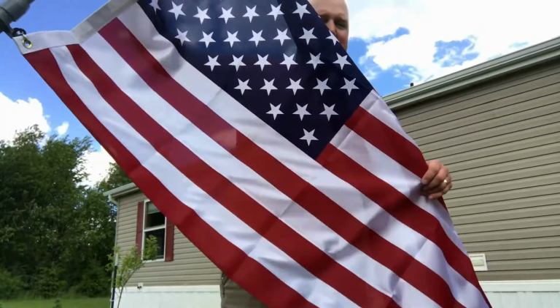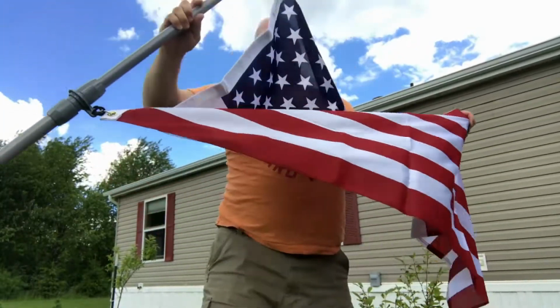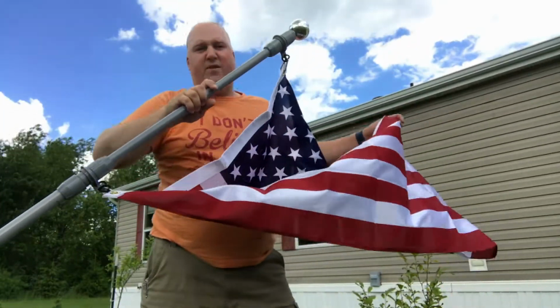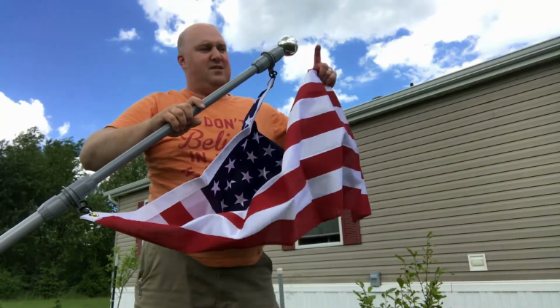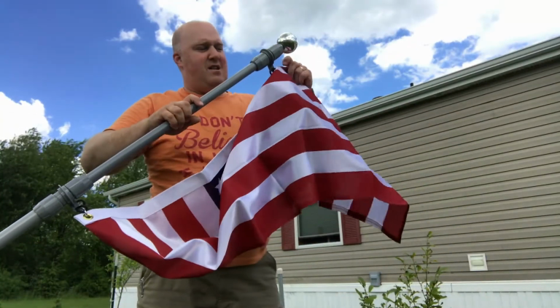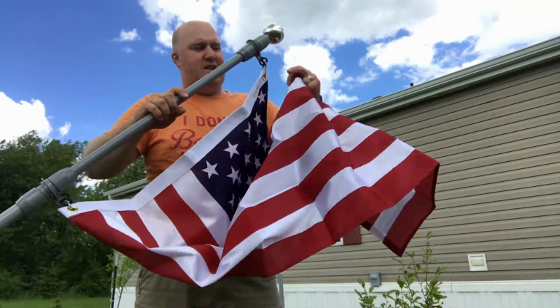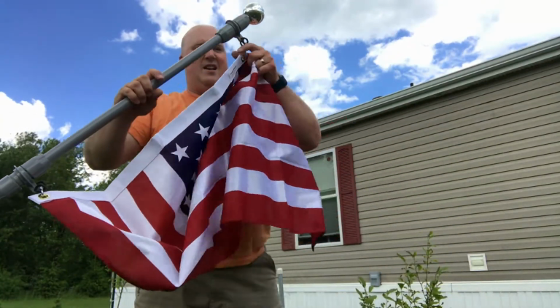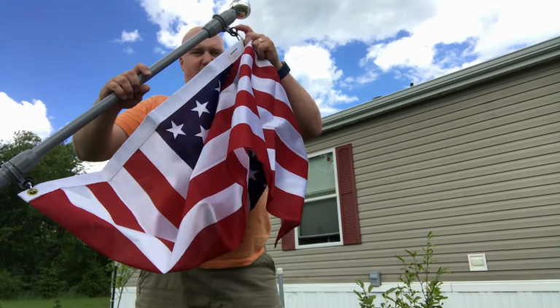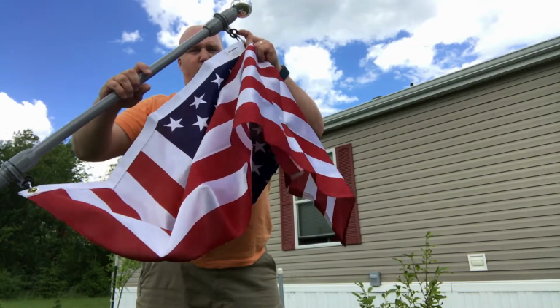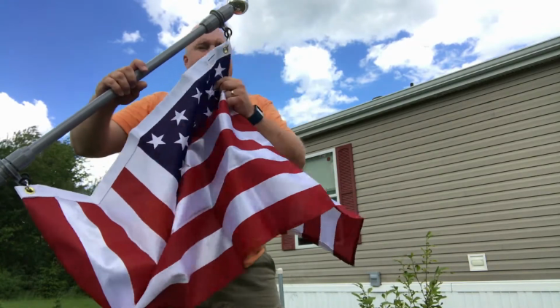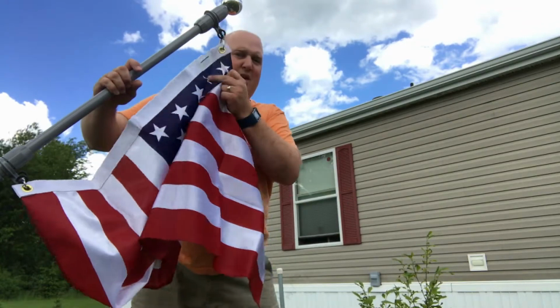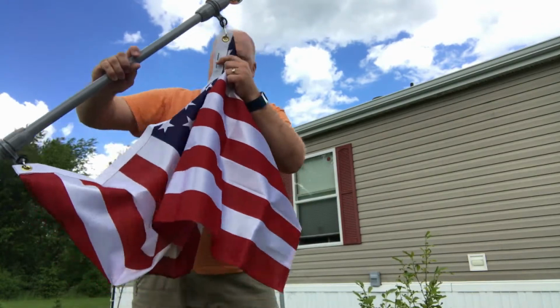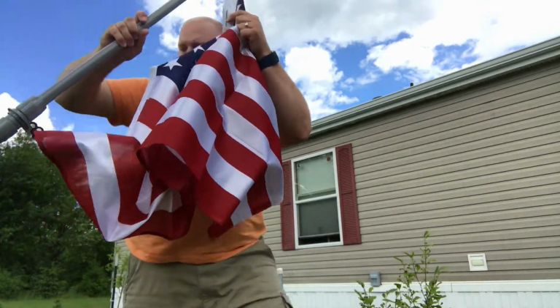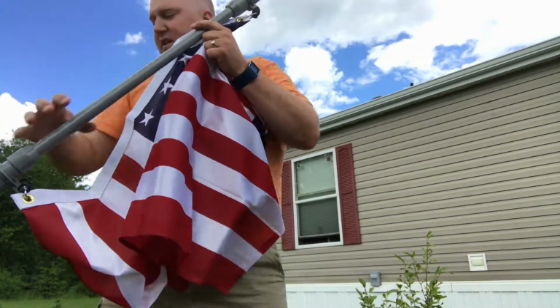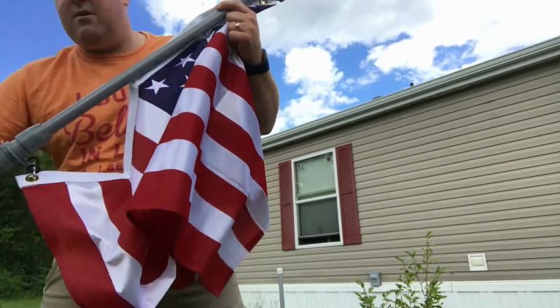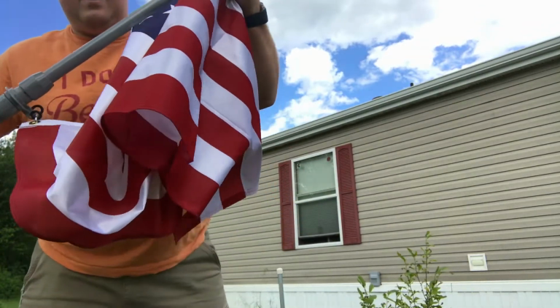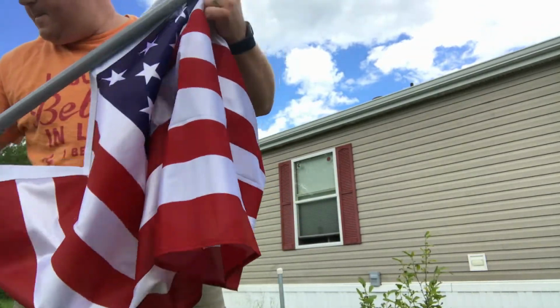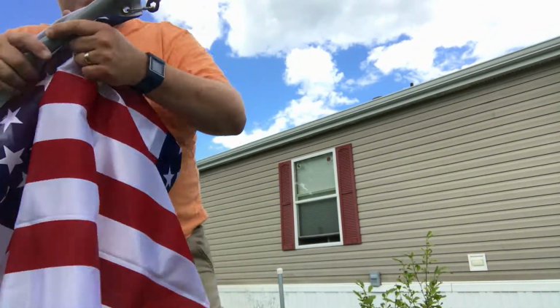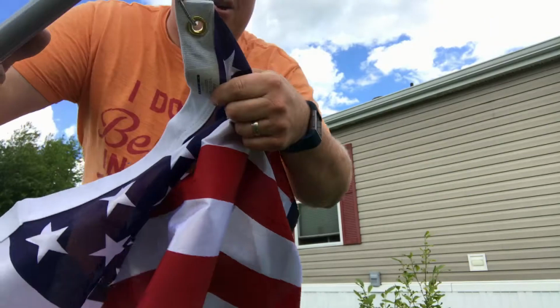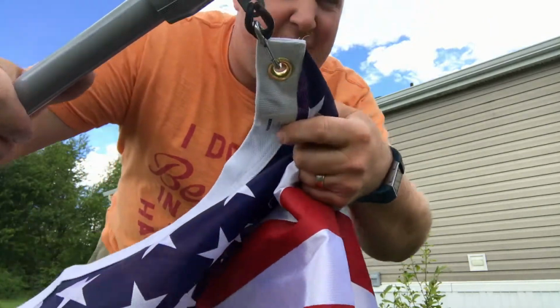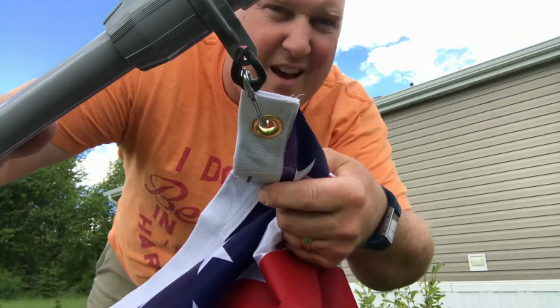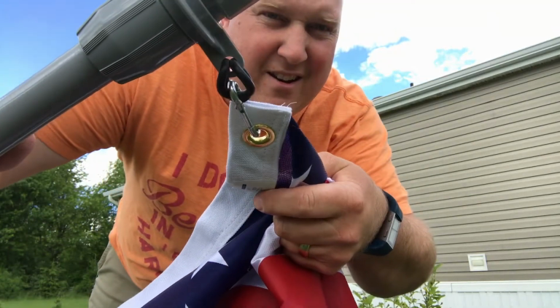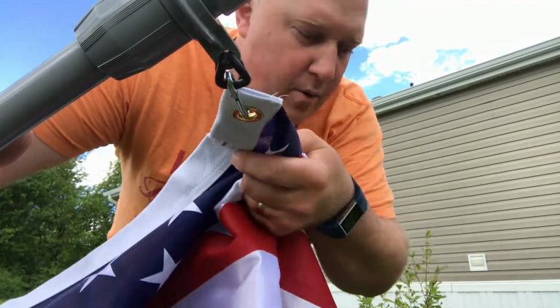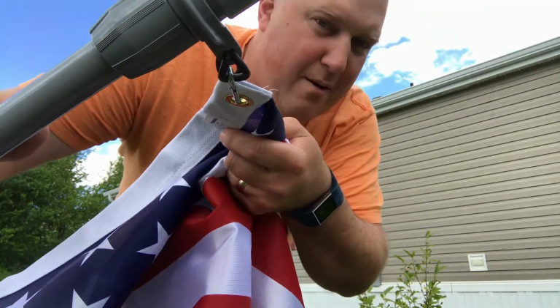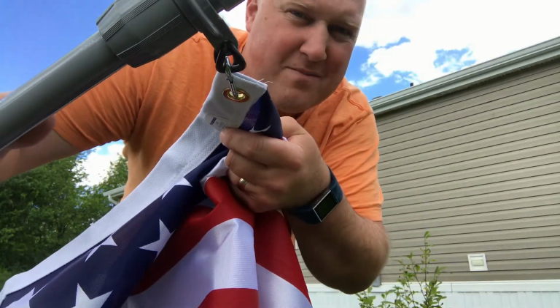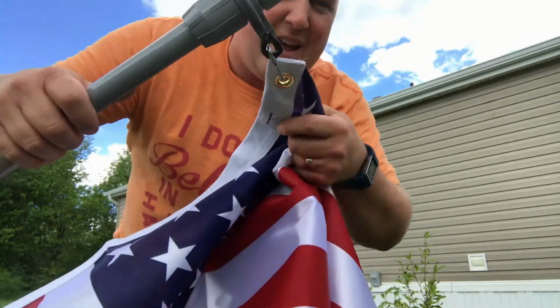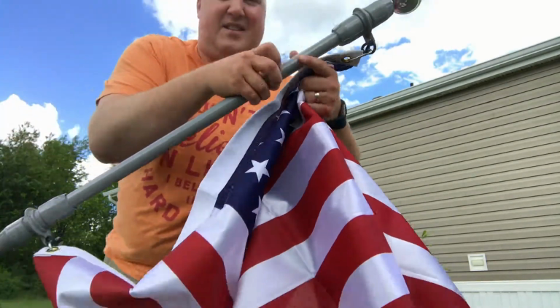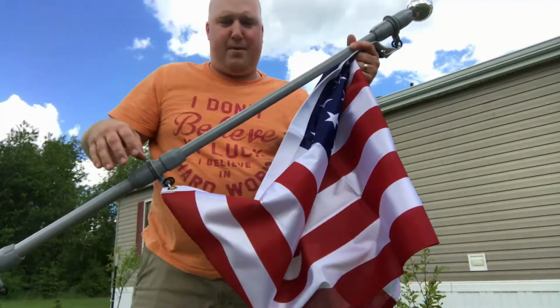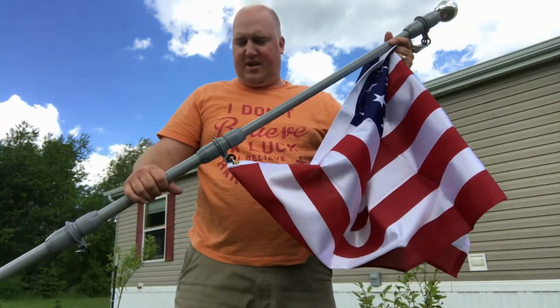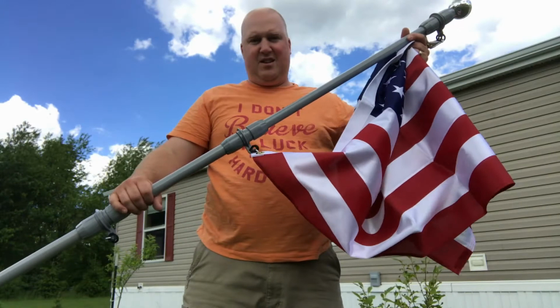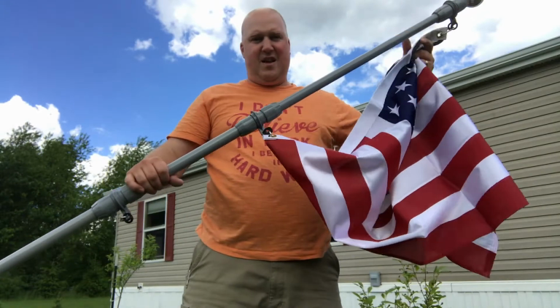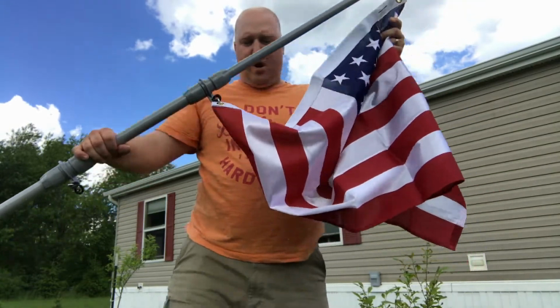Okay, so the pressure fittings are on. It's got an o-ring with a carabiner, and then it's got fiberglass sections that you just put up.